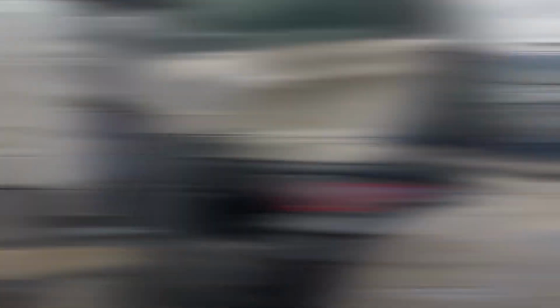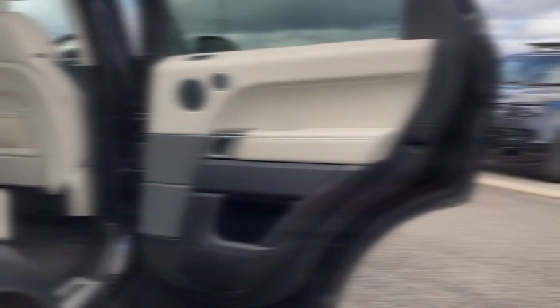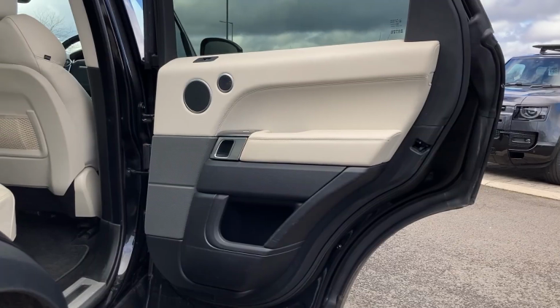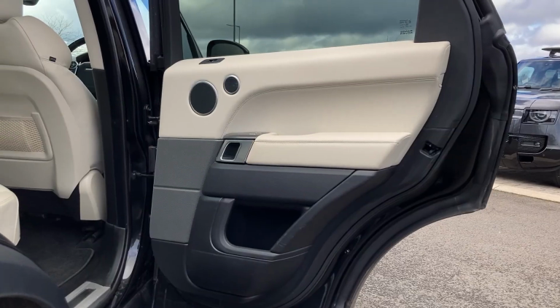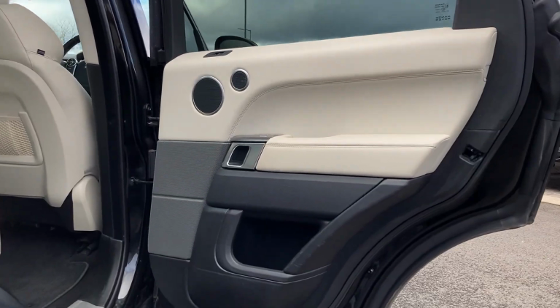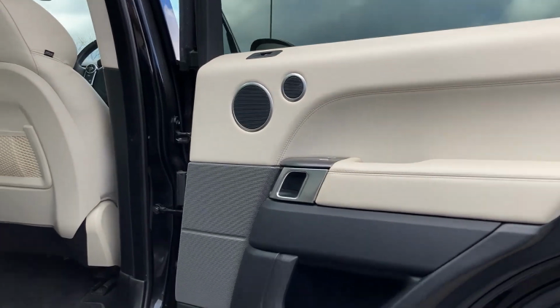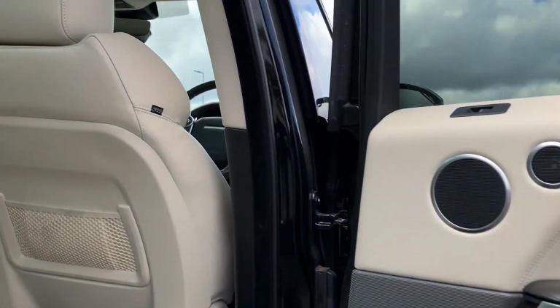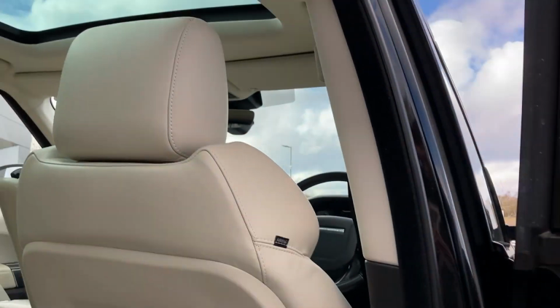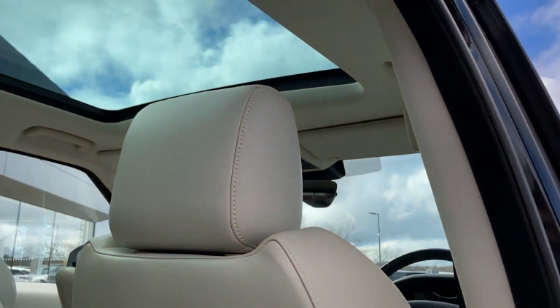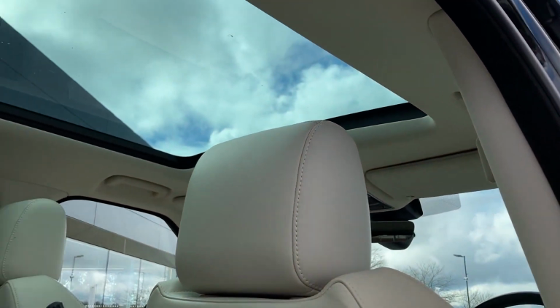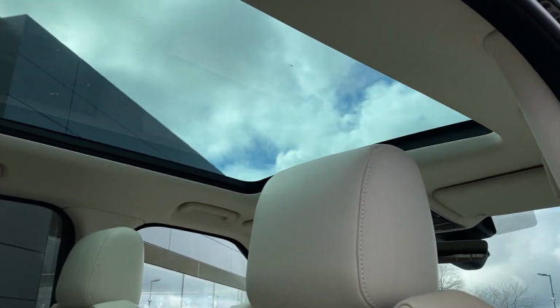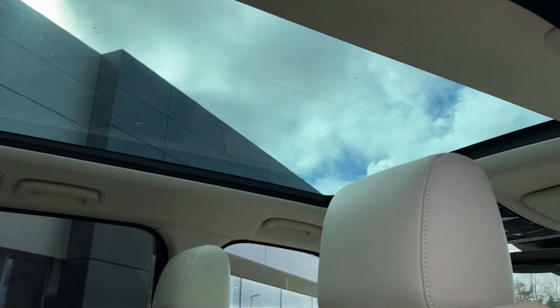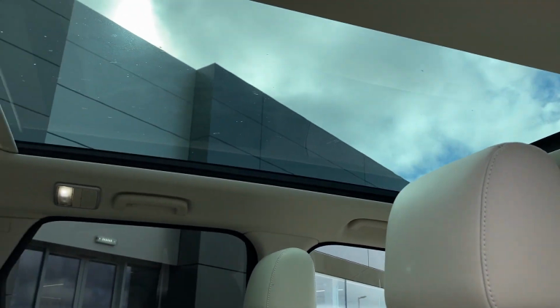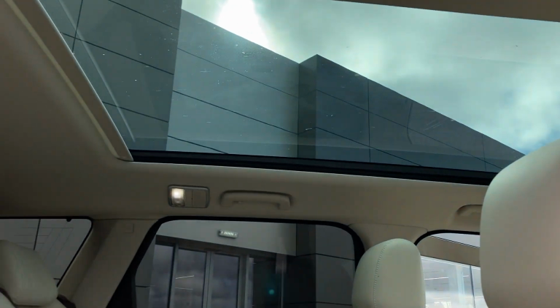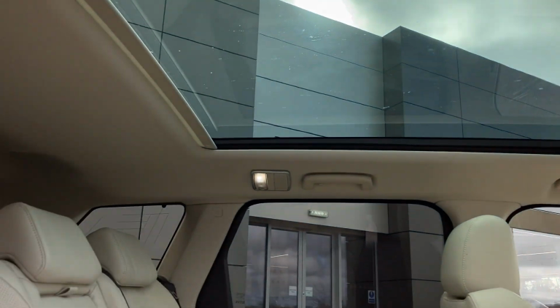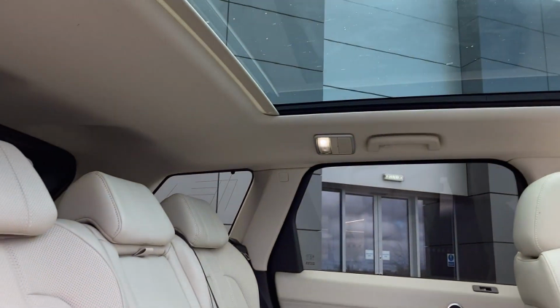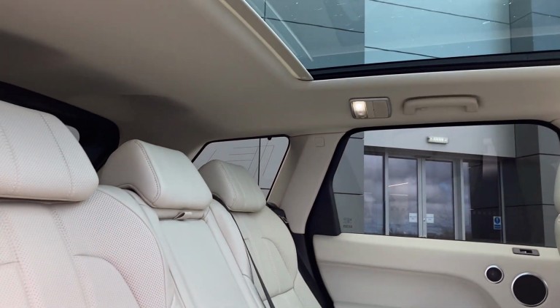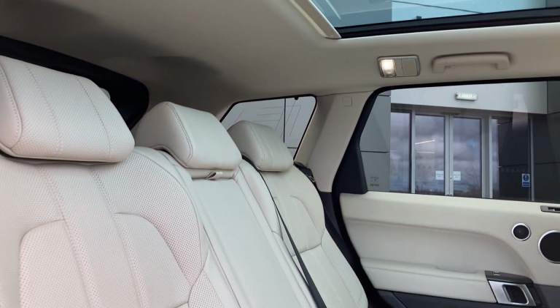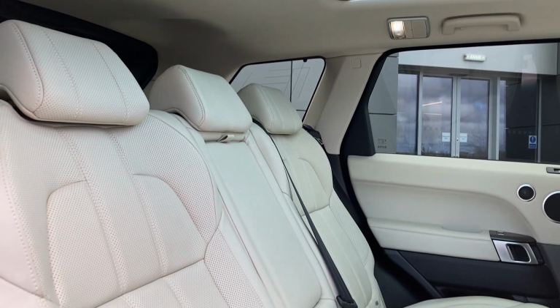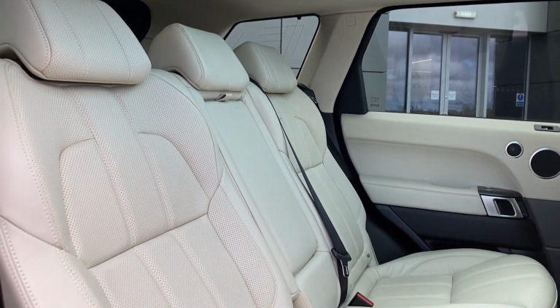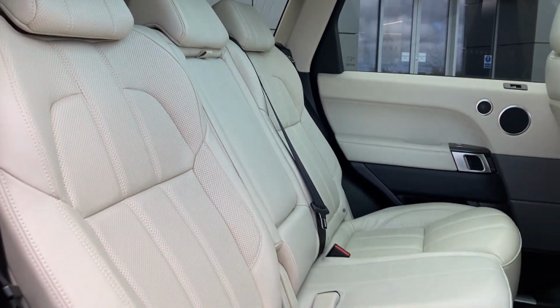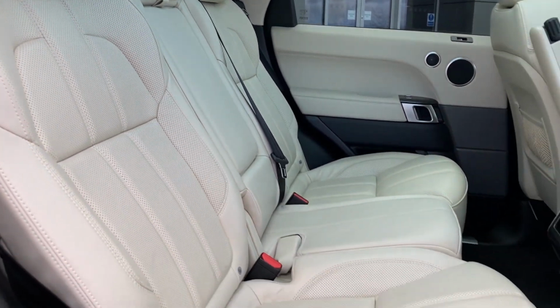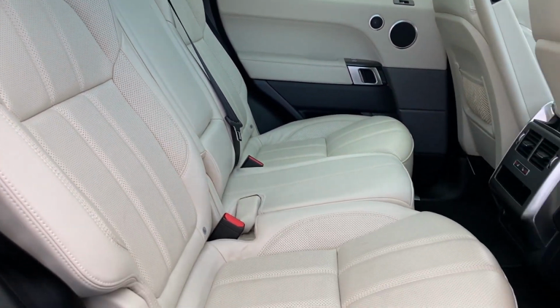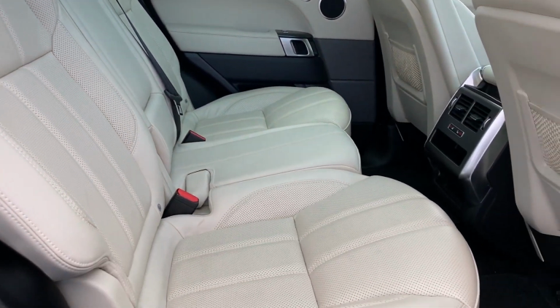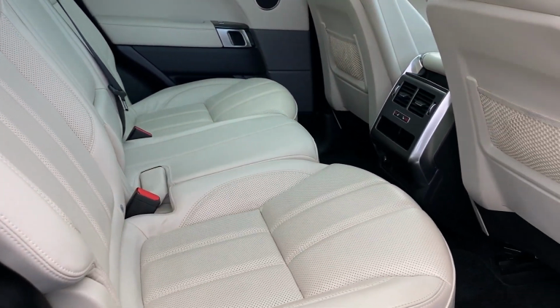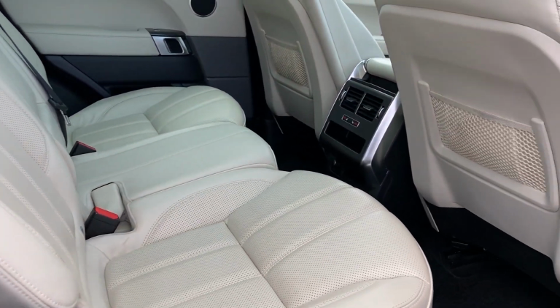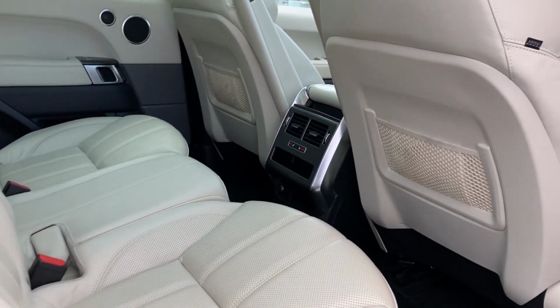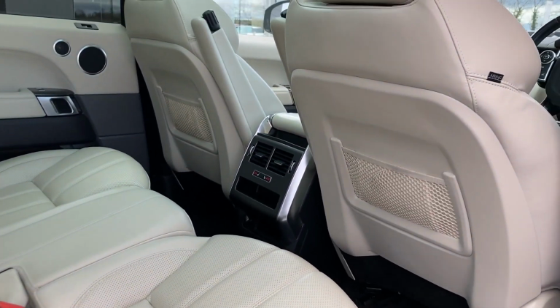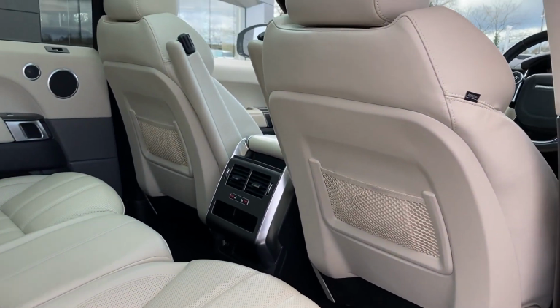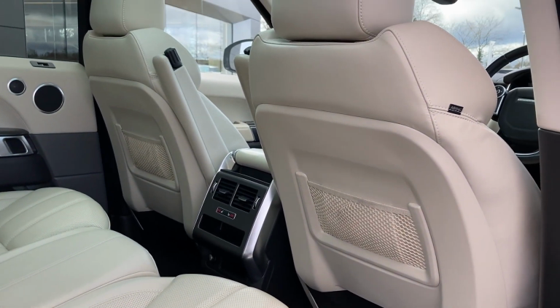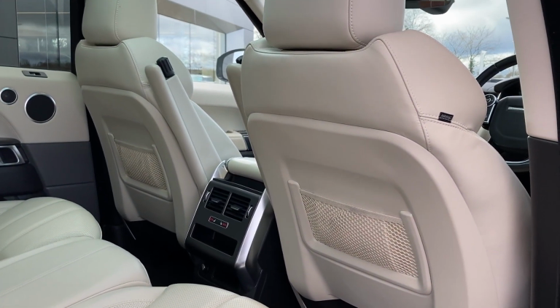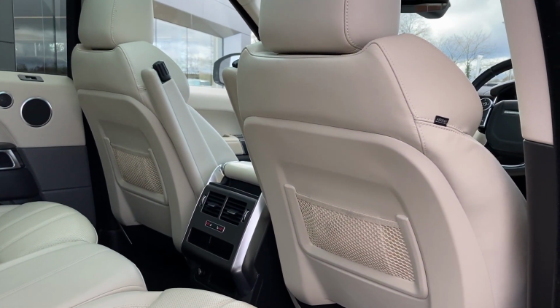As we enter into the rear of the cabin, we can see the panoramic roof from the inside, the ivory perforated Windsor leather seats, Isofix child seat mounts, and the heated seat buttons on the centre console.